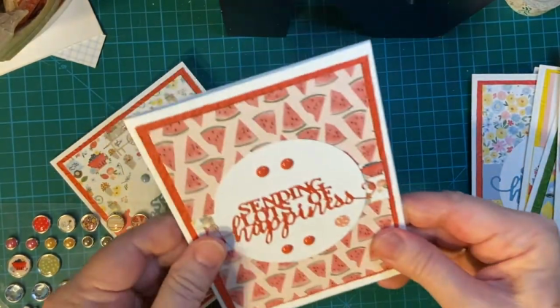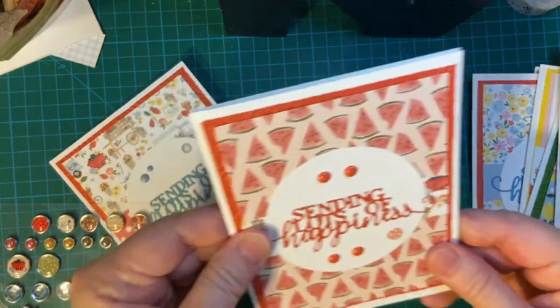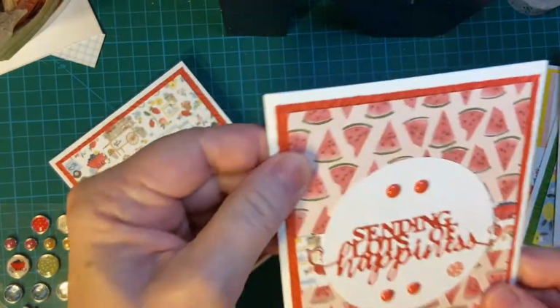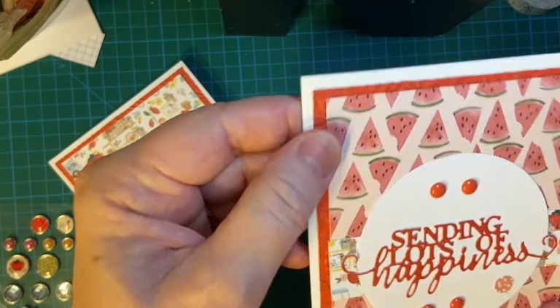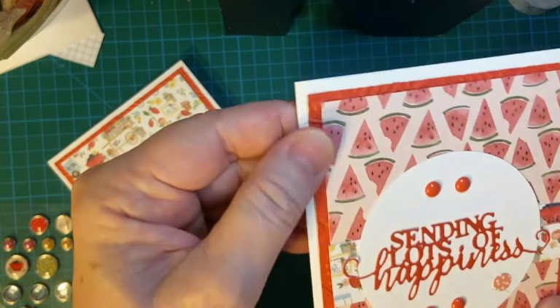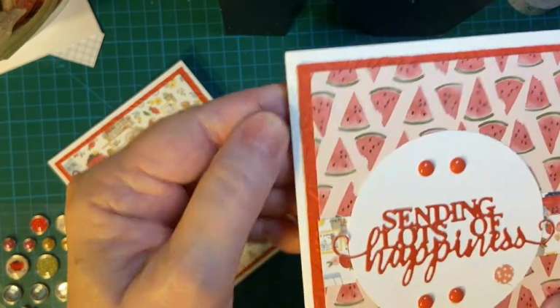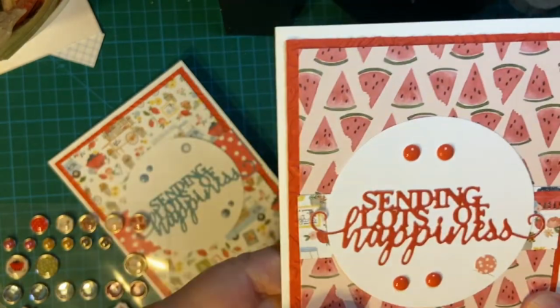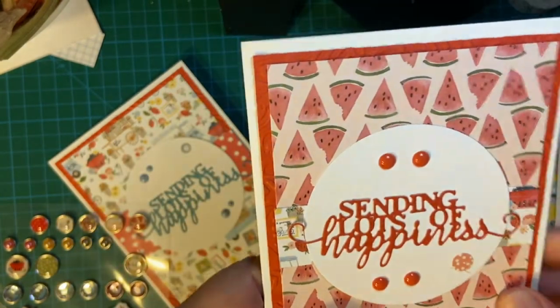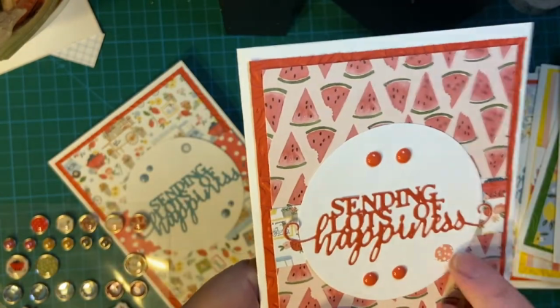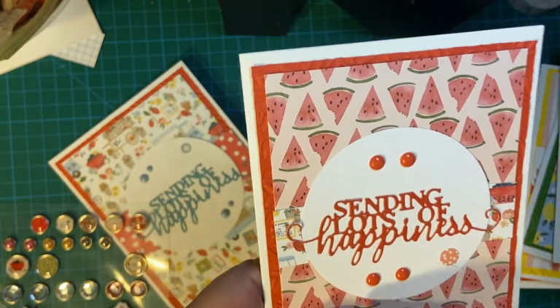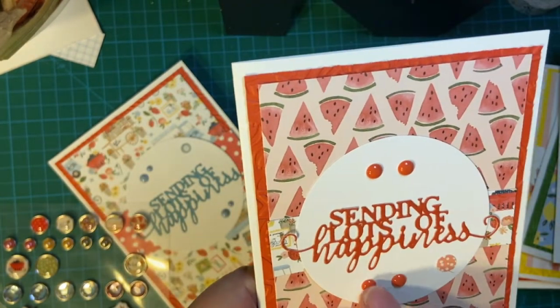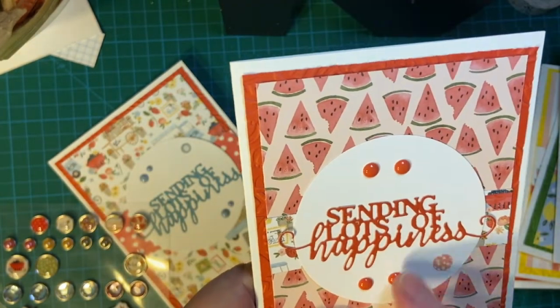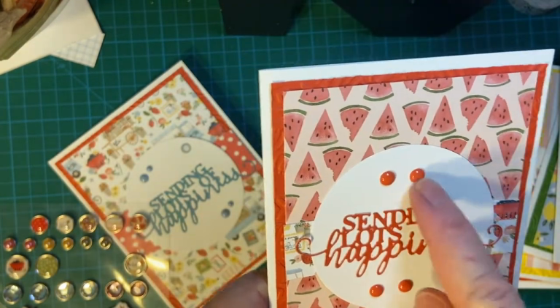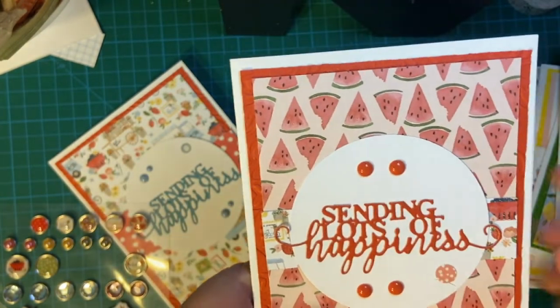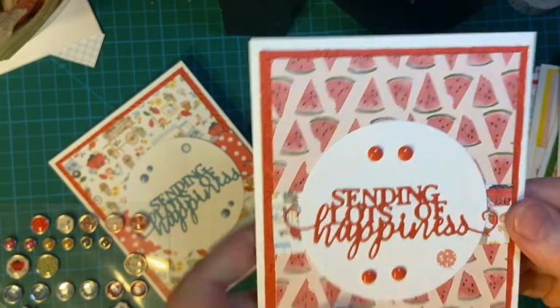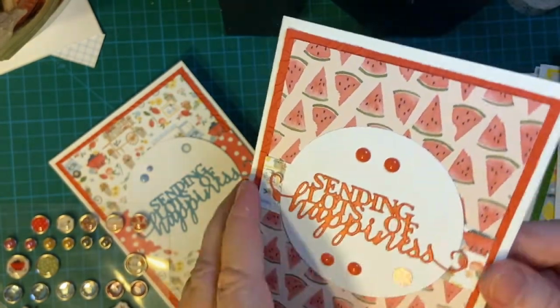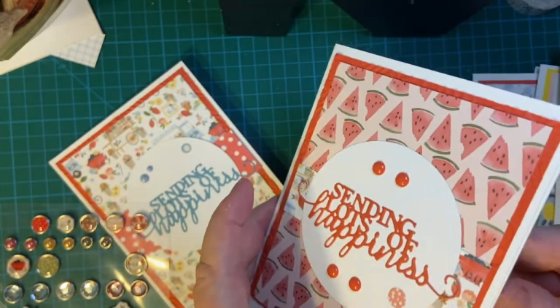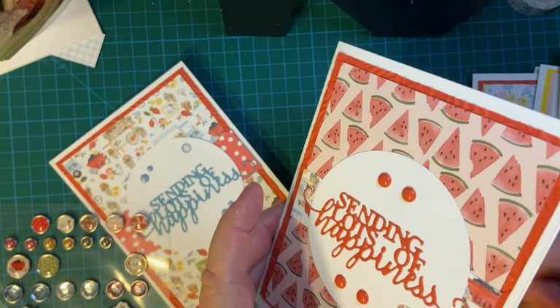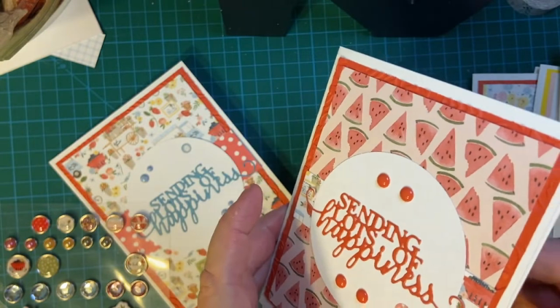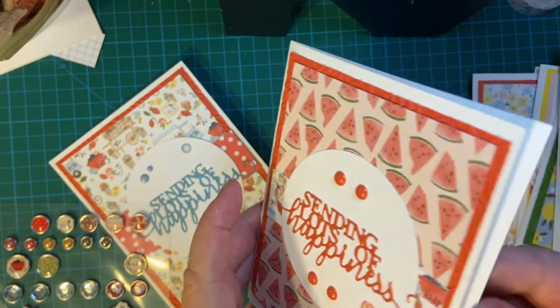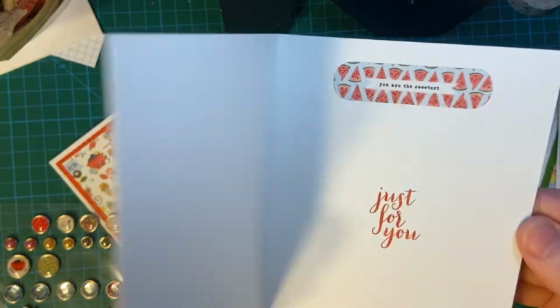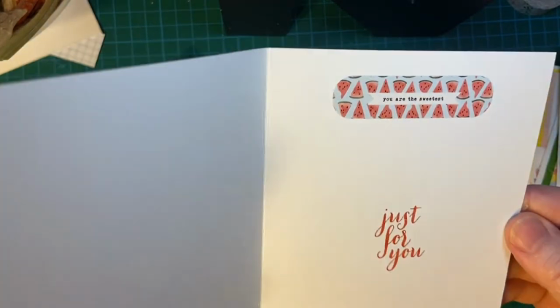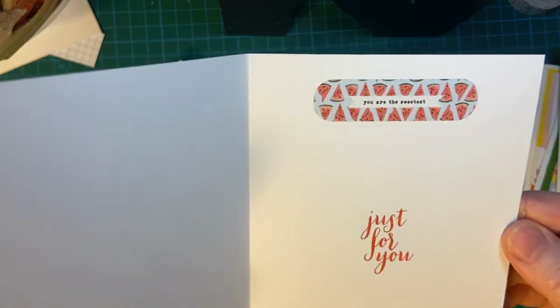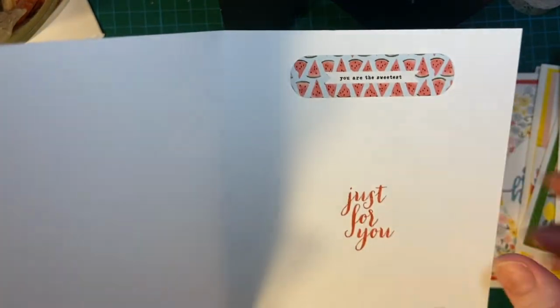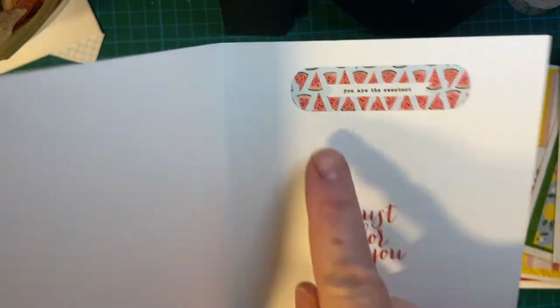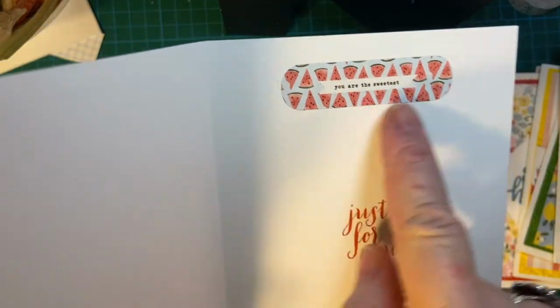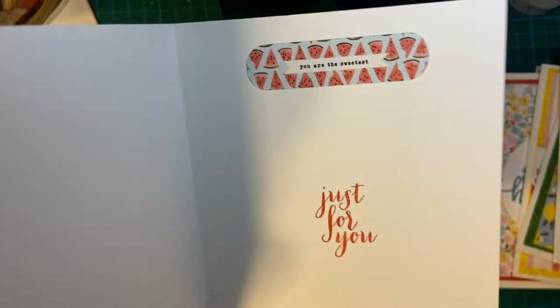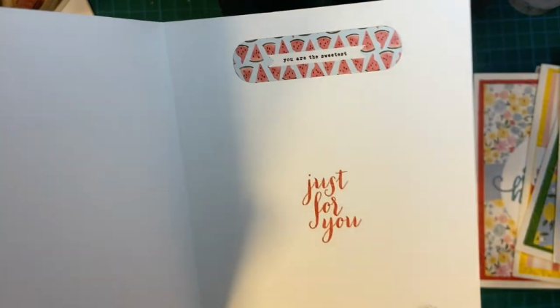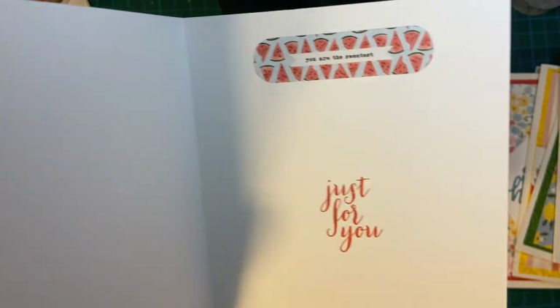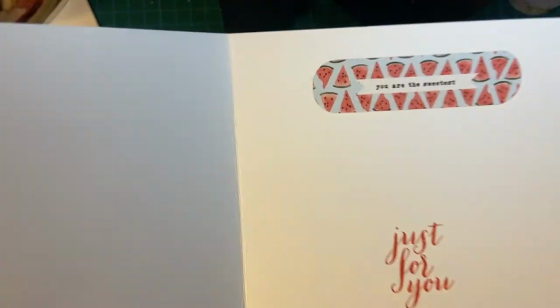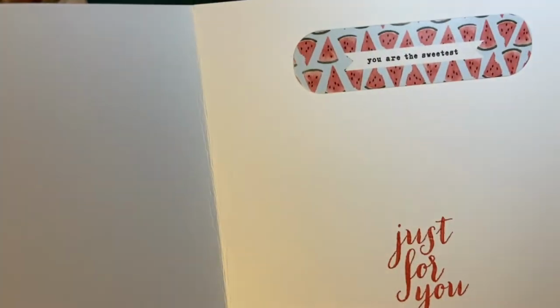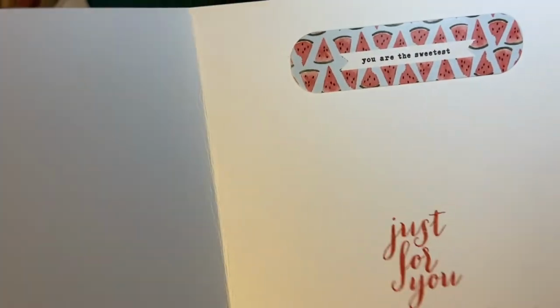And then here's some watermelon. Some more enamel dots. Watermelon thicker flower — just for you.